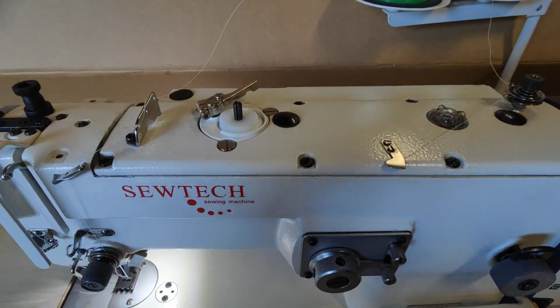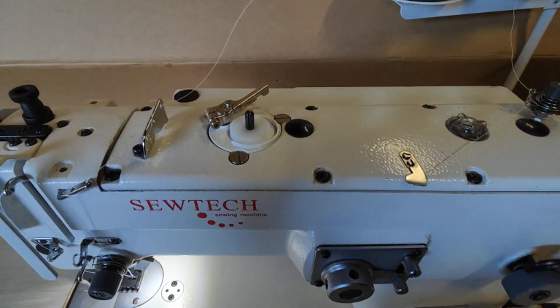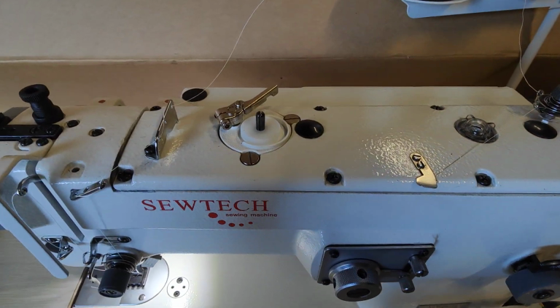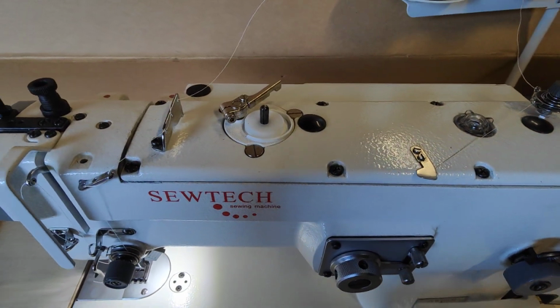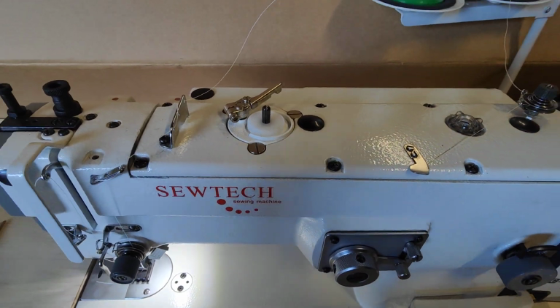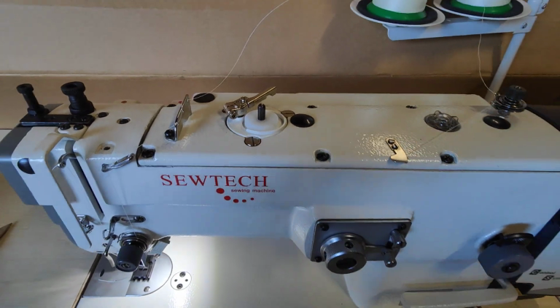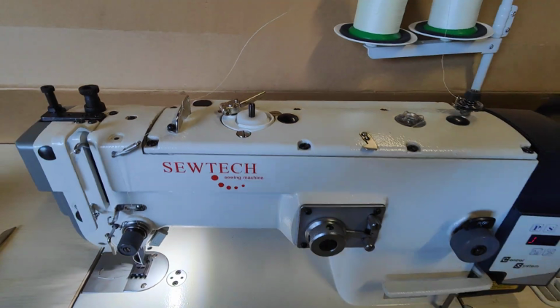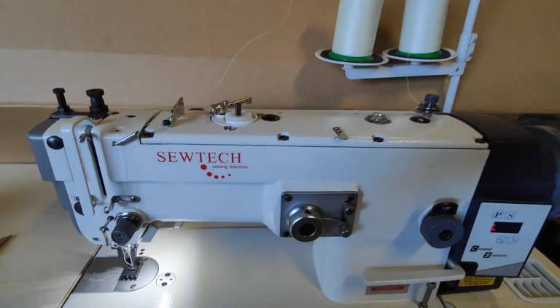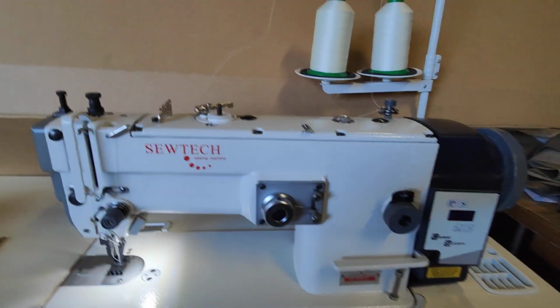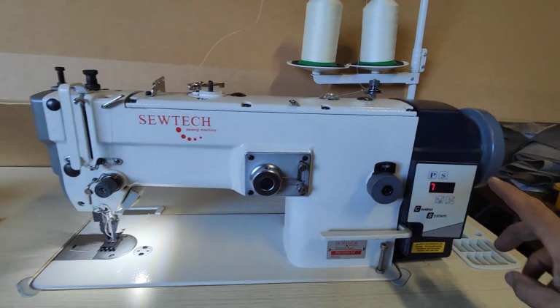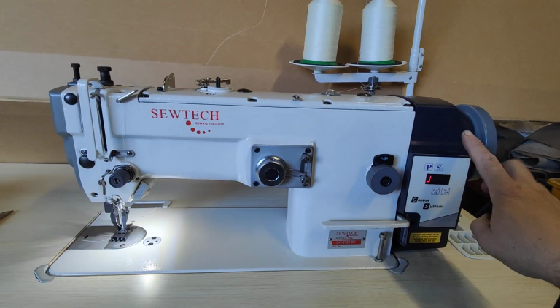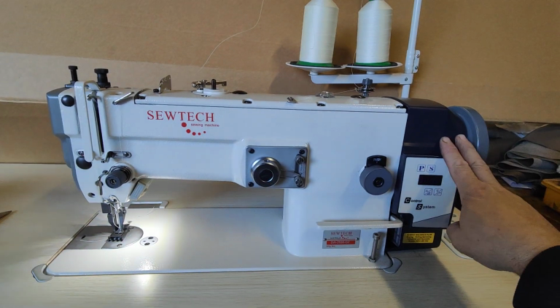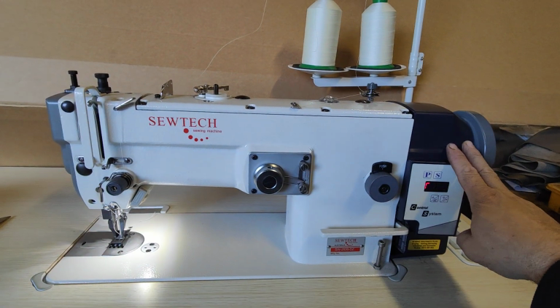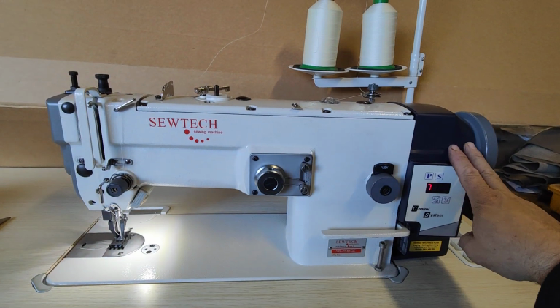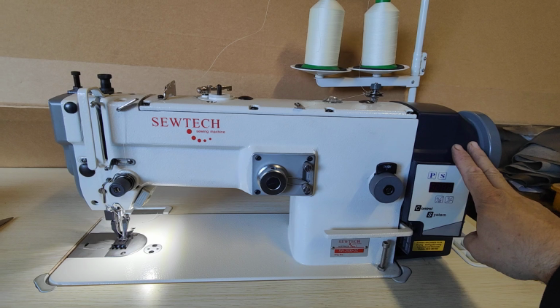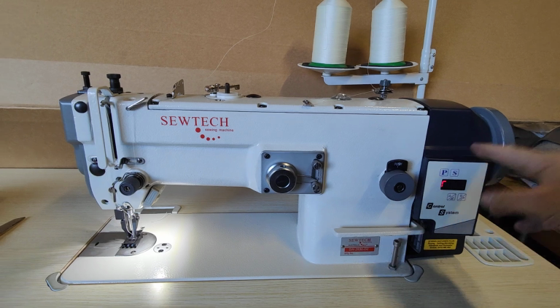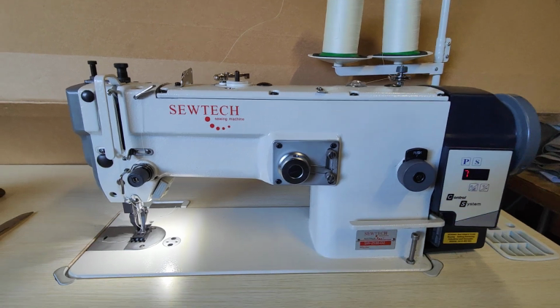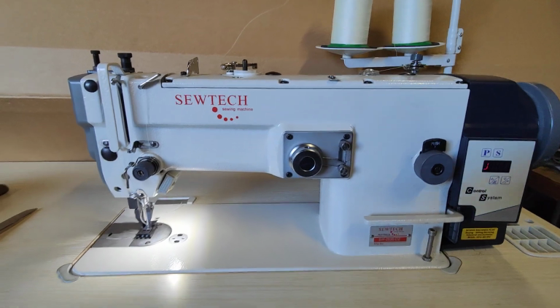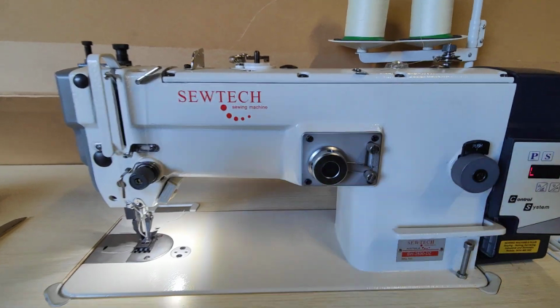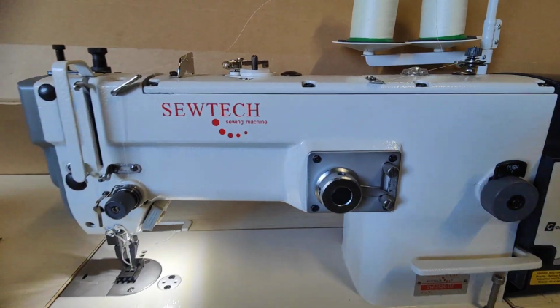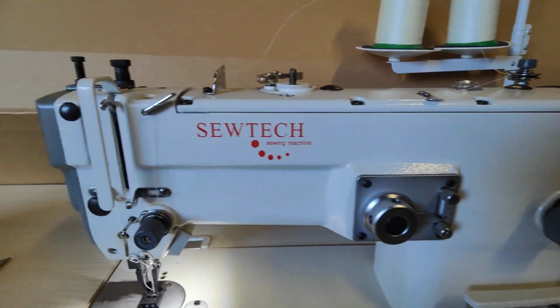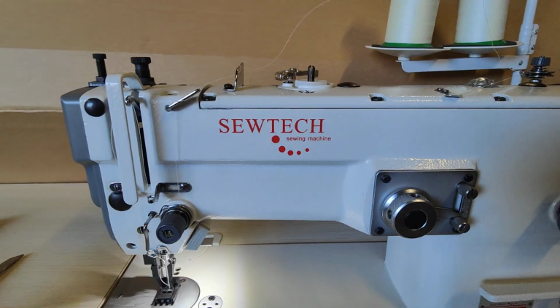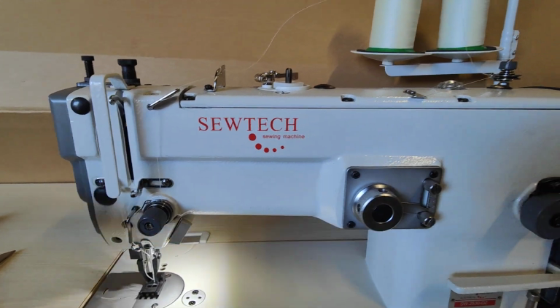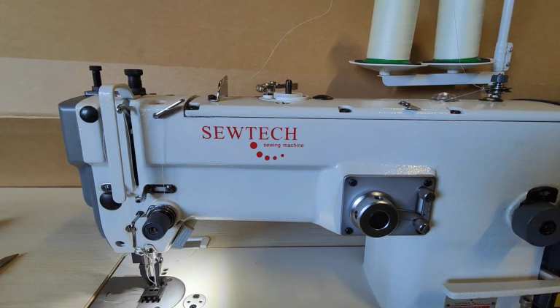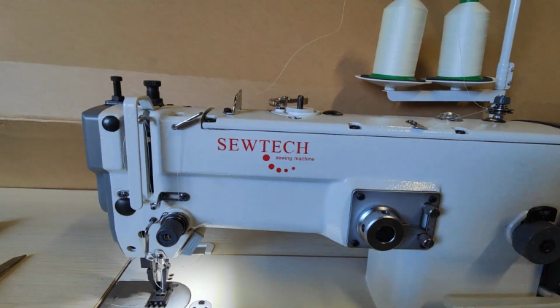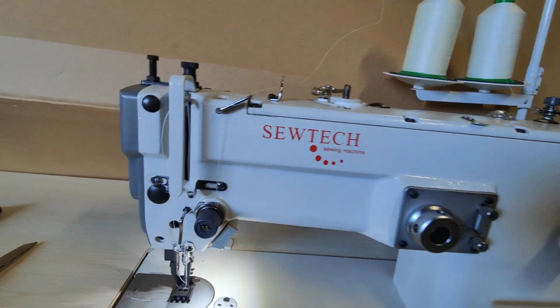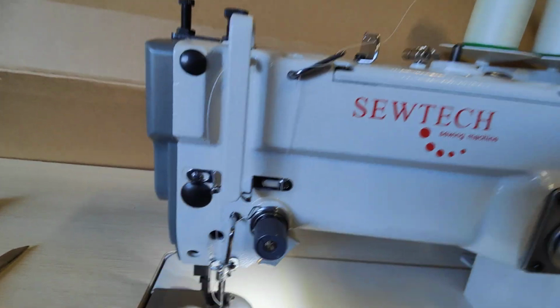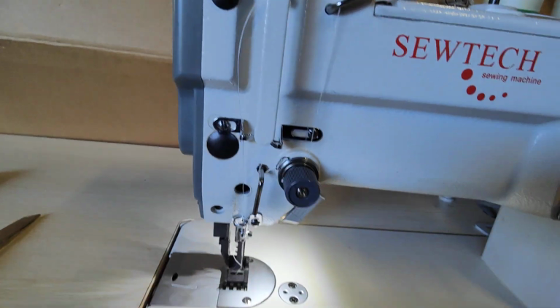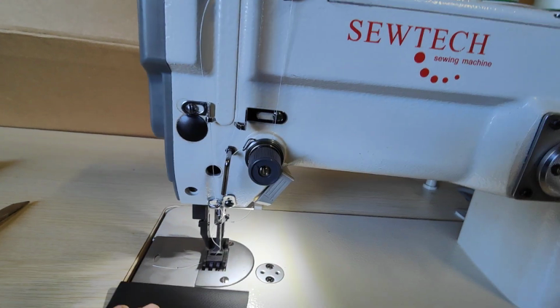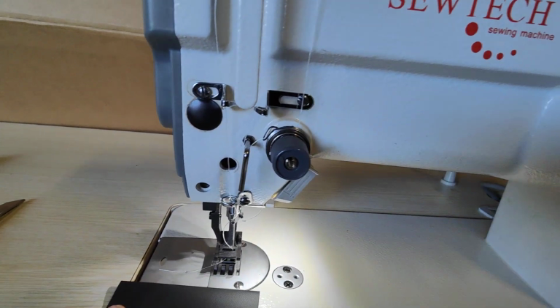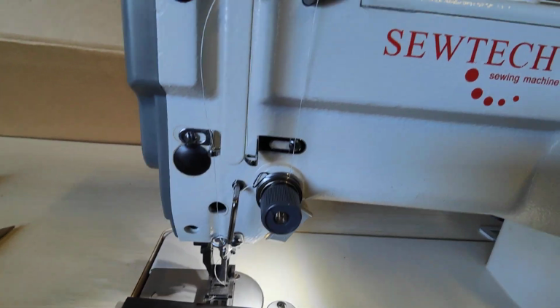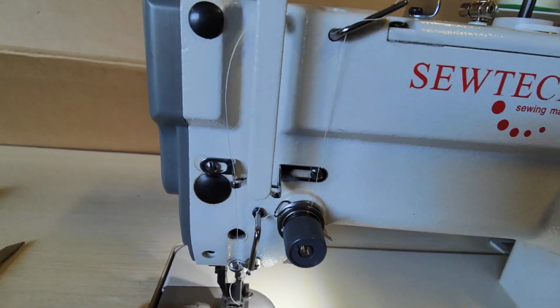Automatic bobbin winder built into the machine. It's a direct drive servo motor built into the machine. Knee lift.